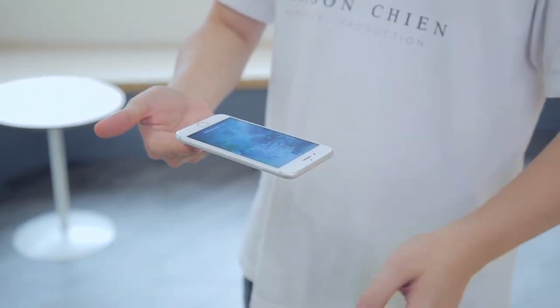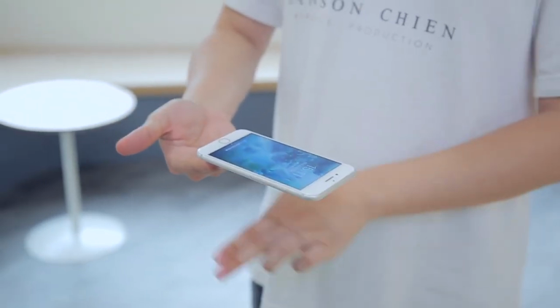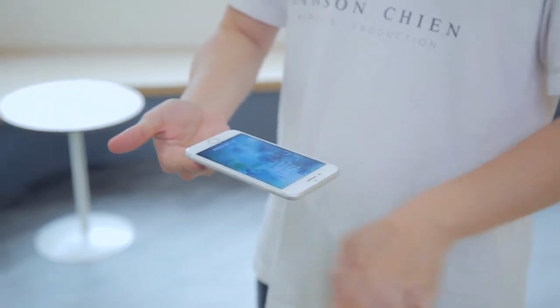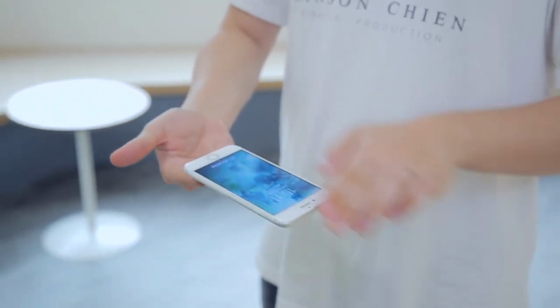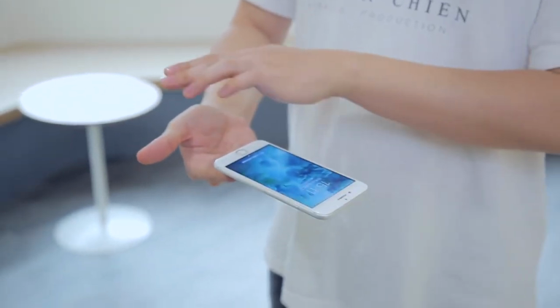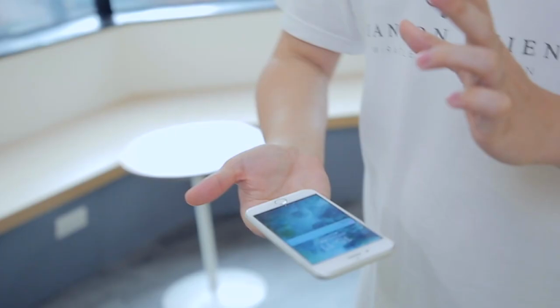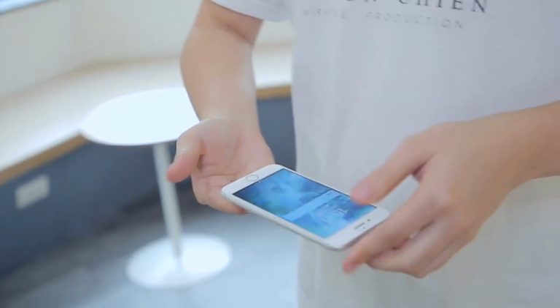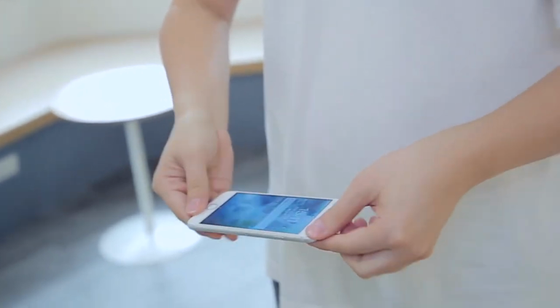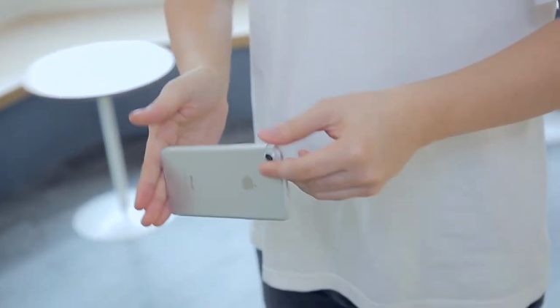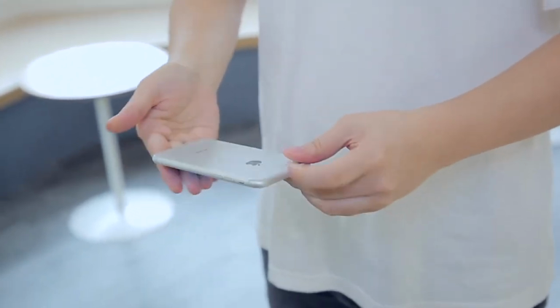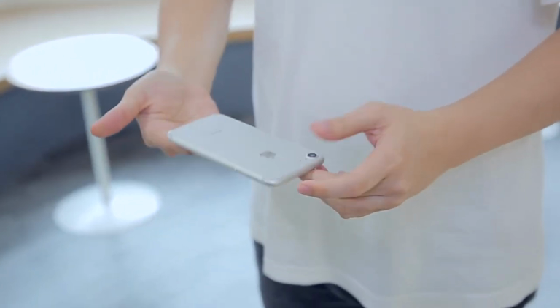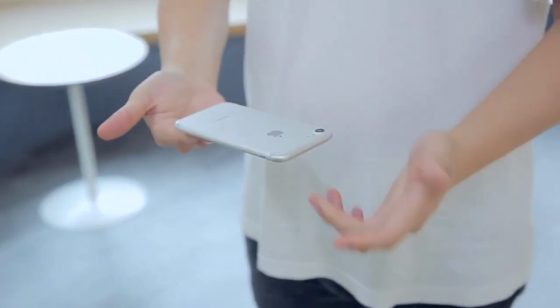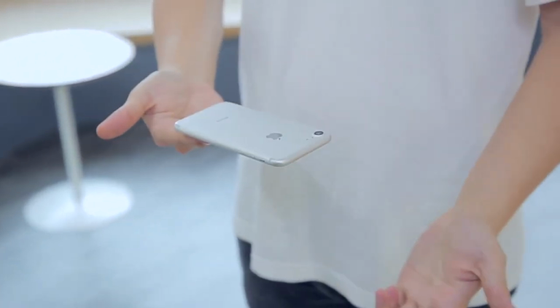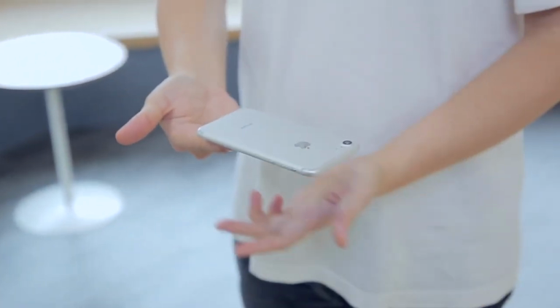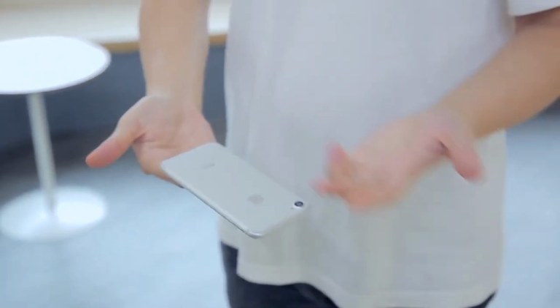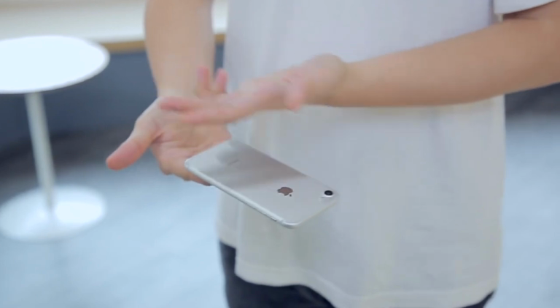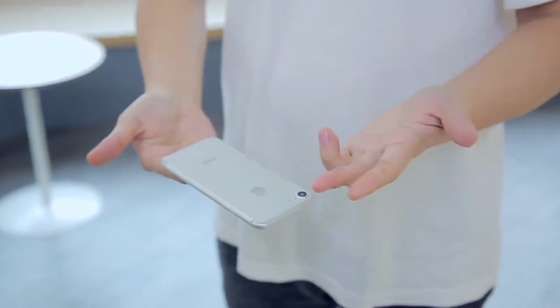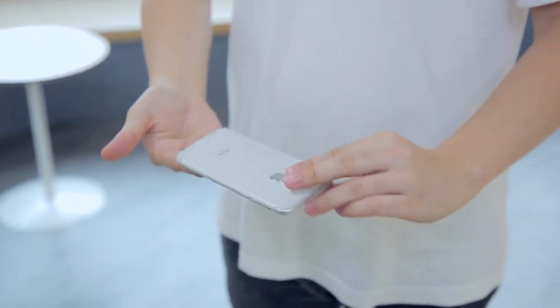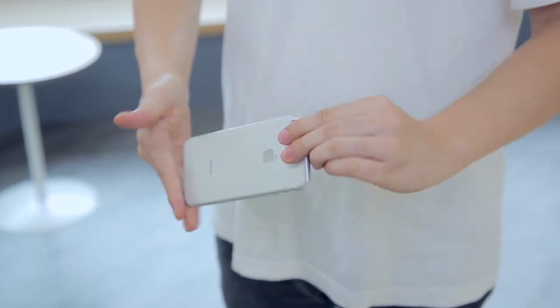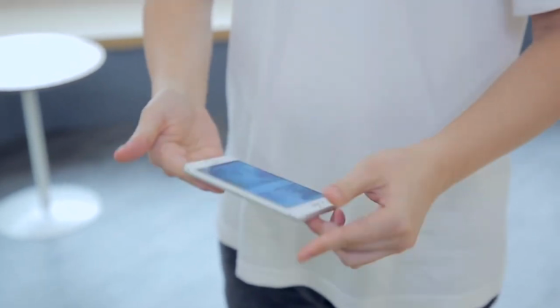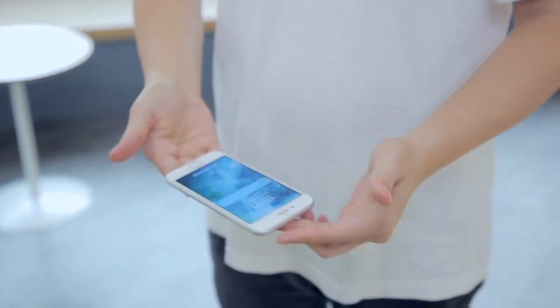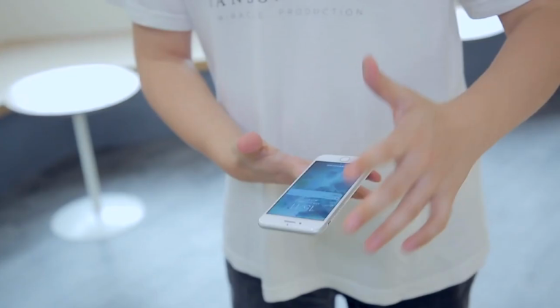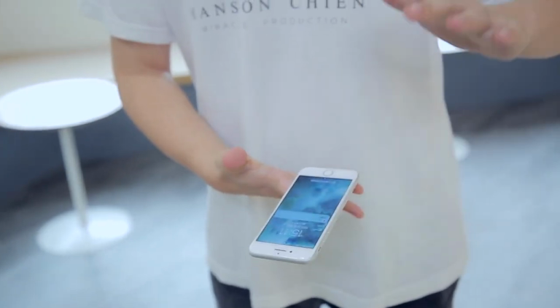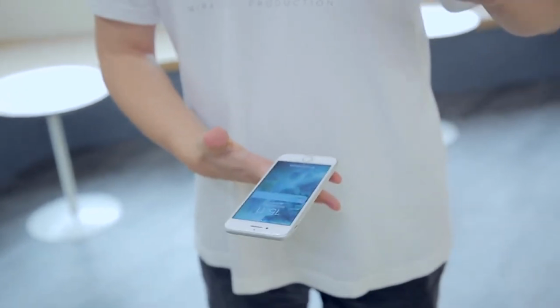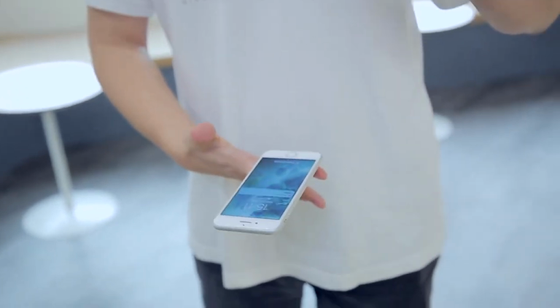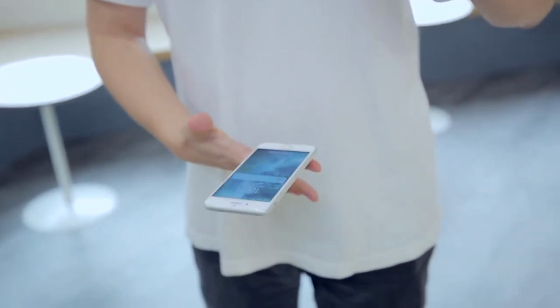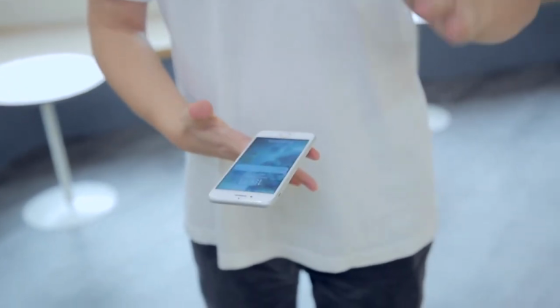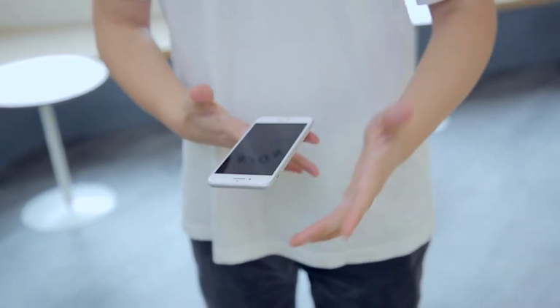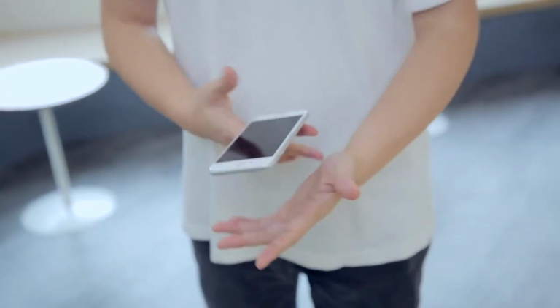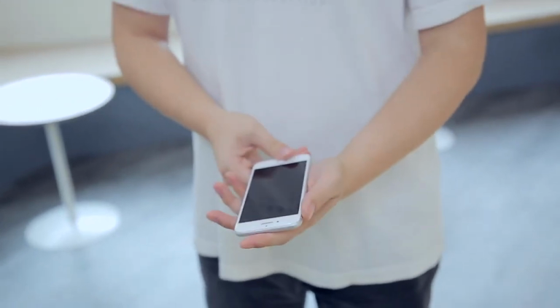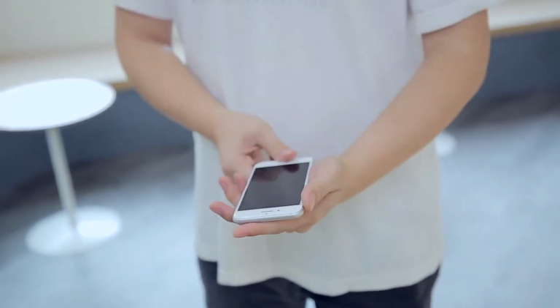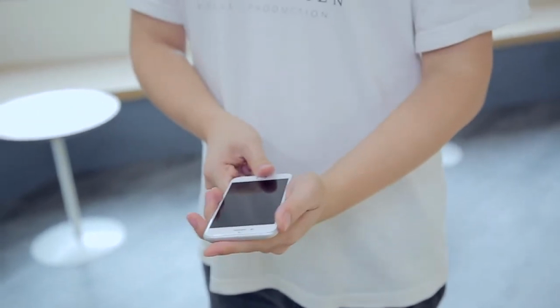Most importantly, the new gimmick is not like the old one. It's easy to repair and we give you everything you need, making sure you can use this gimmick for a long time.